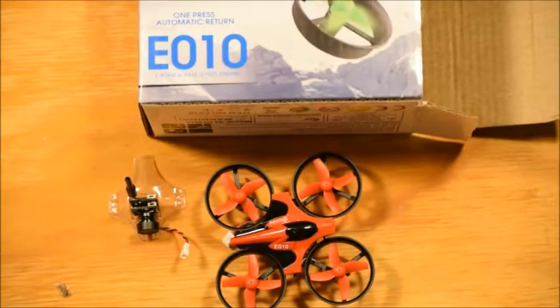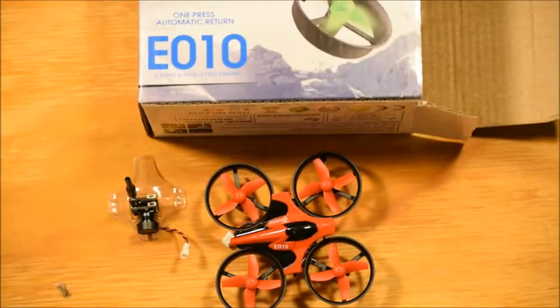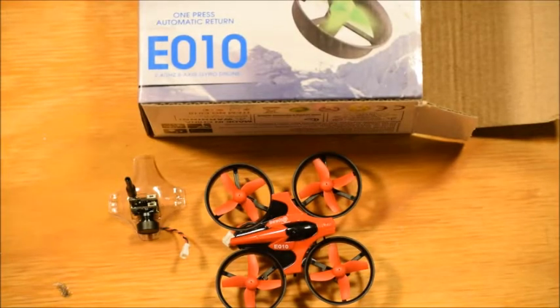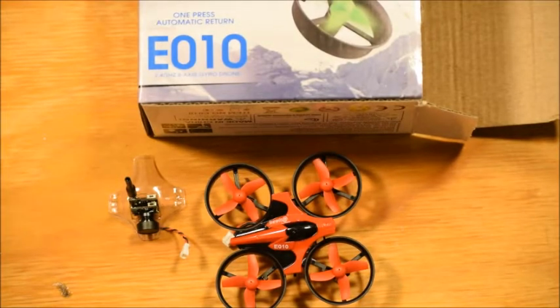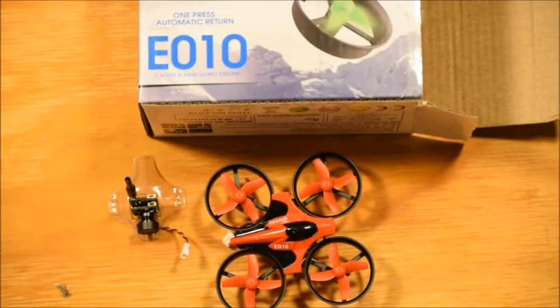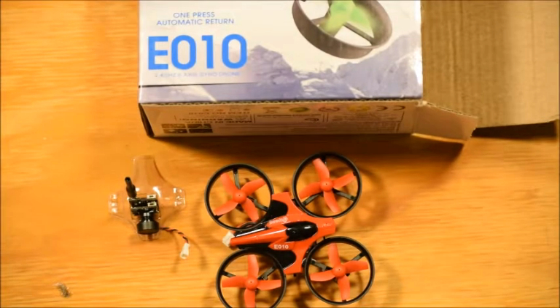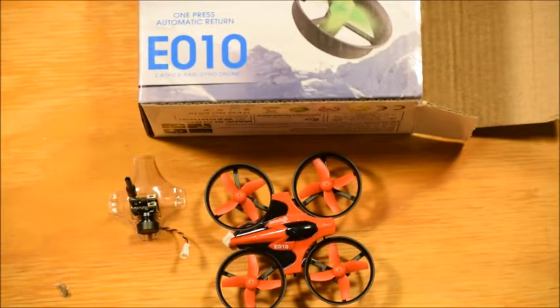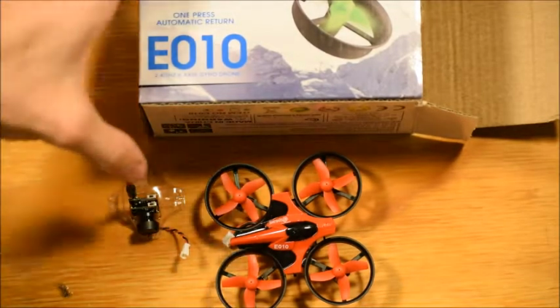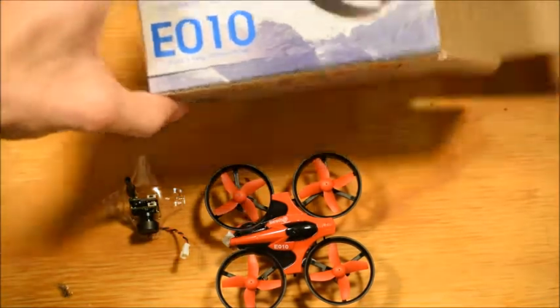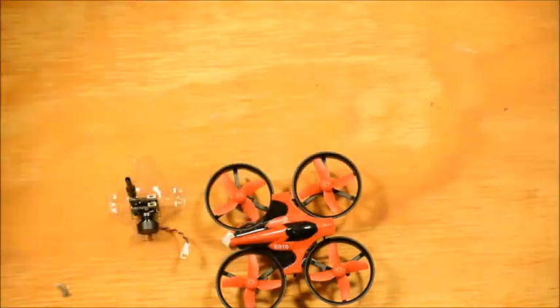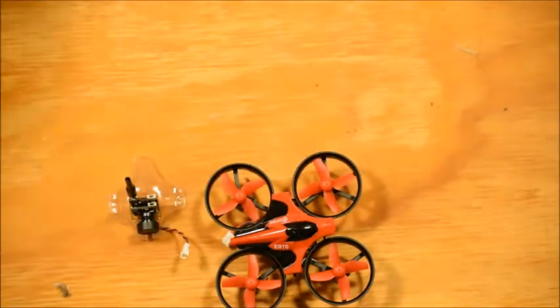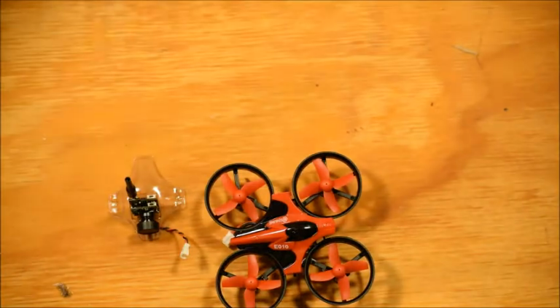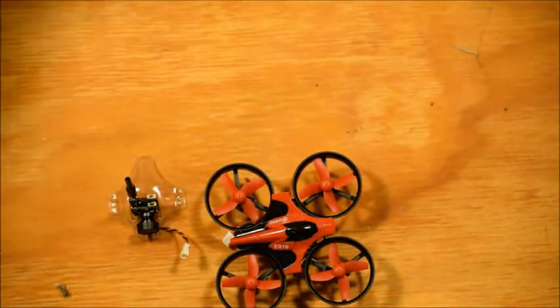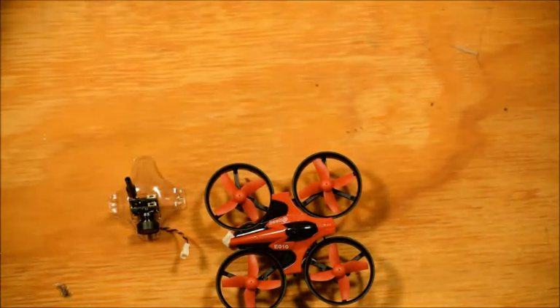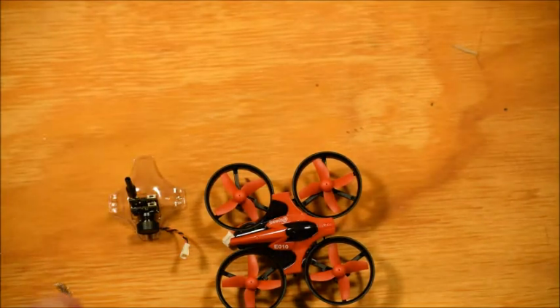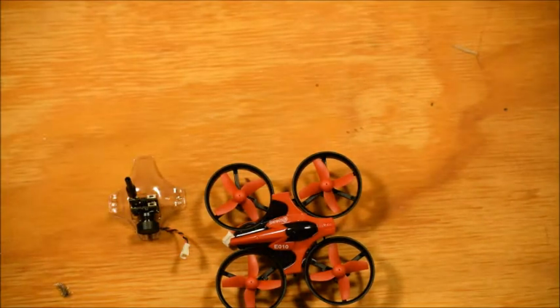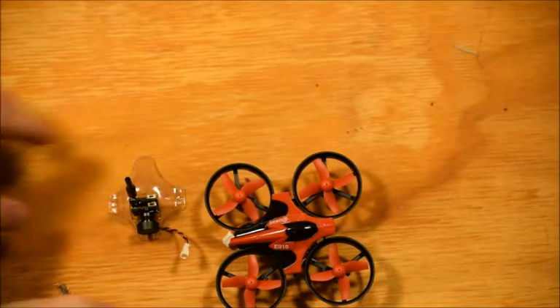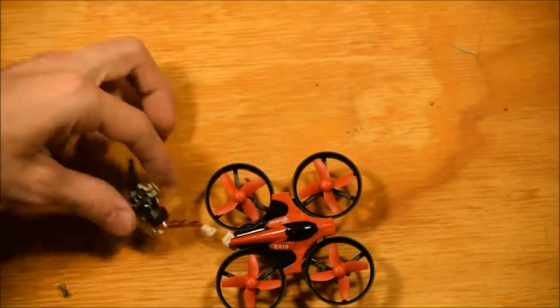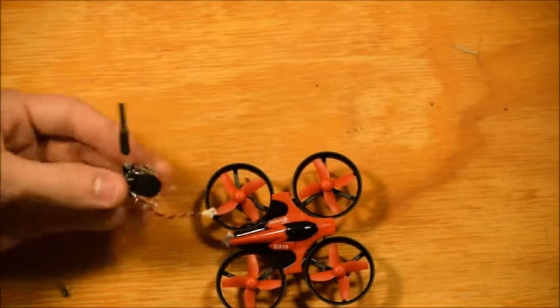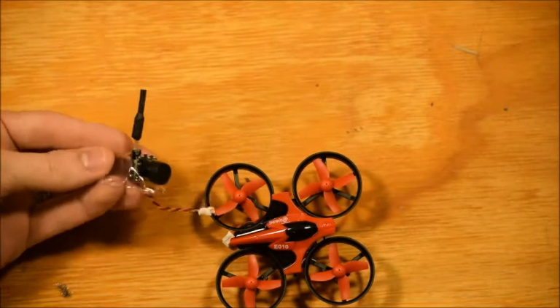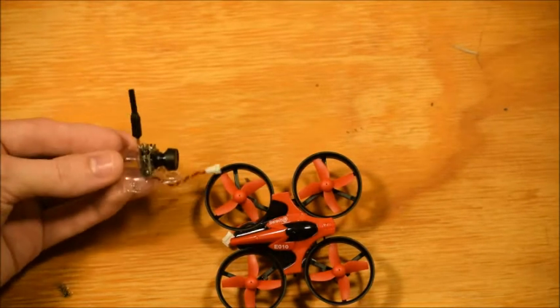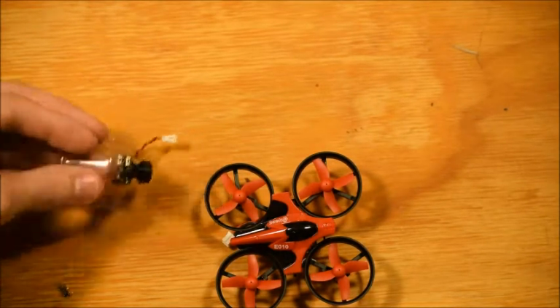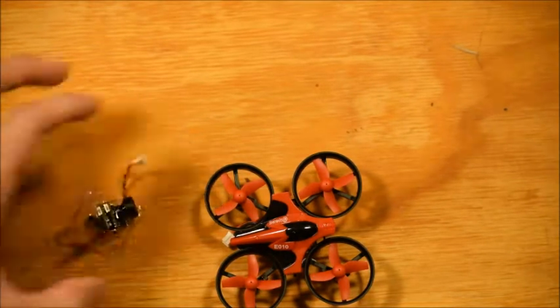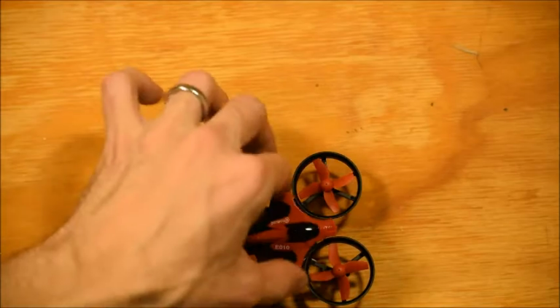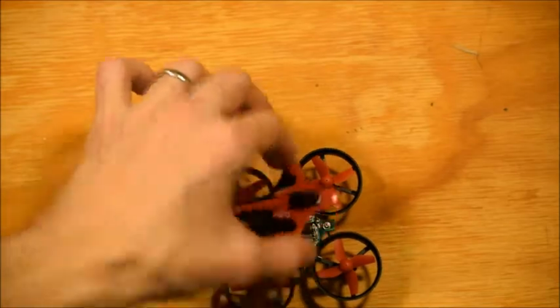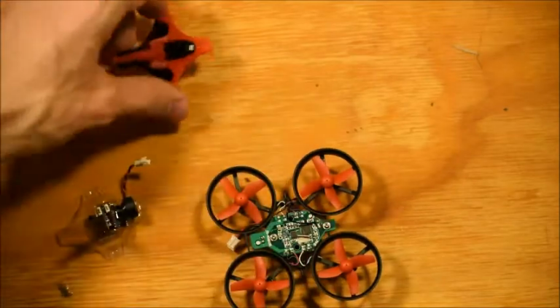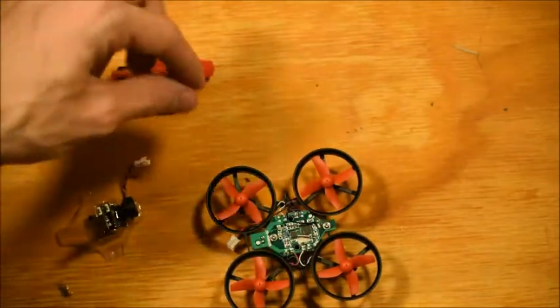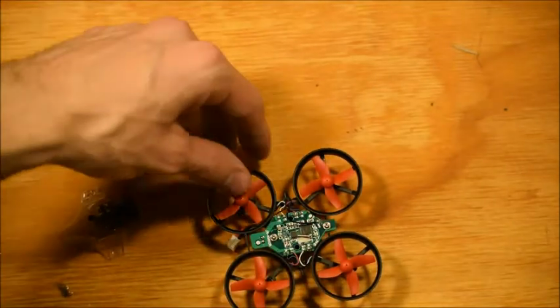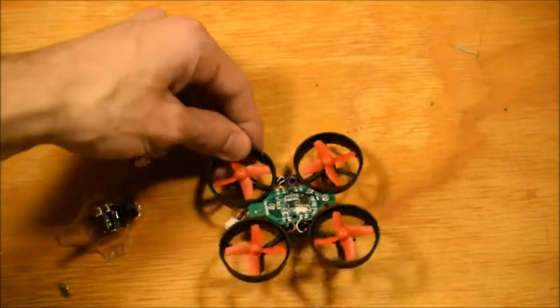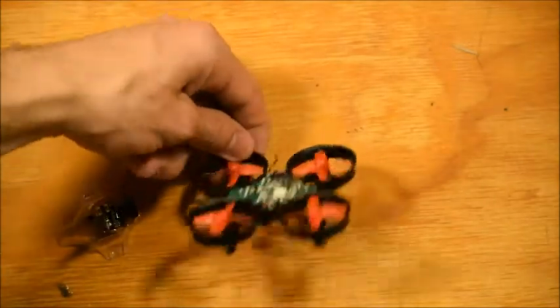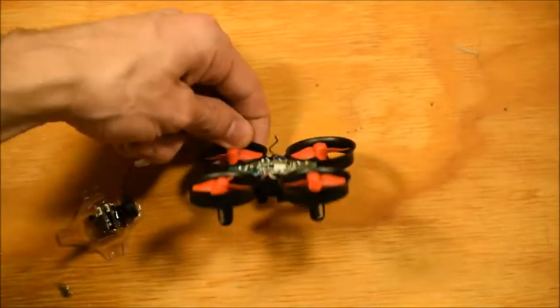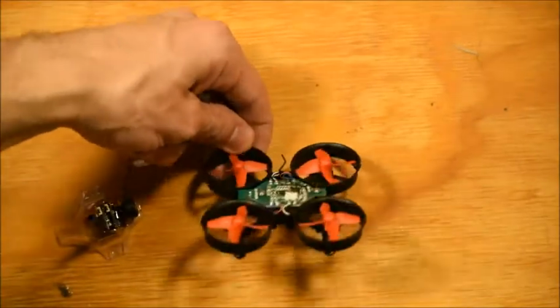Howdy folks and welcome back to Druman RC. In this video I'm going to be showing you how to add this tiny little camera to this Eashine E010 micro quadcopter.